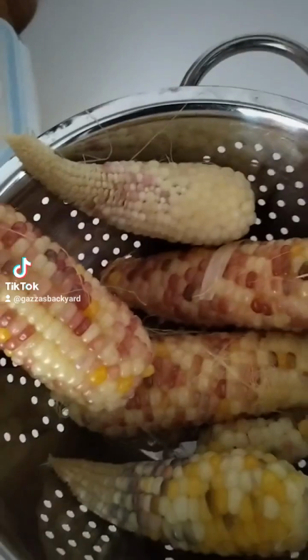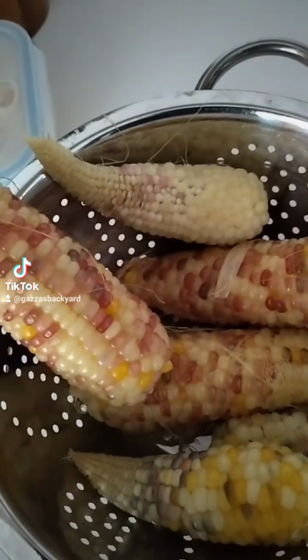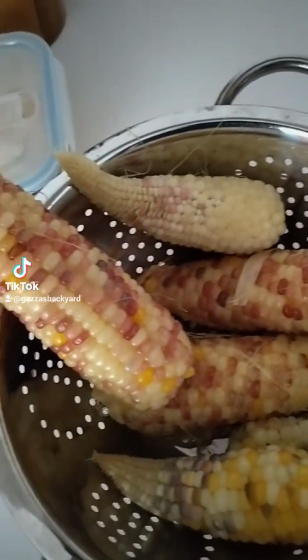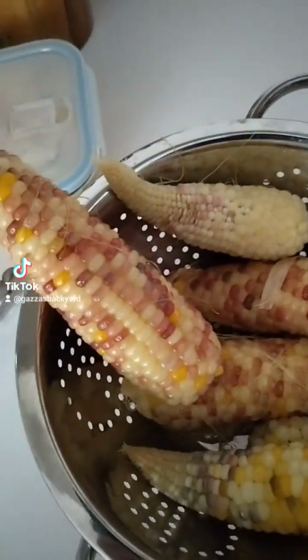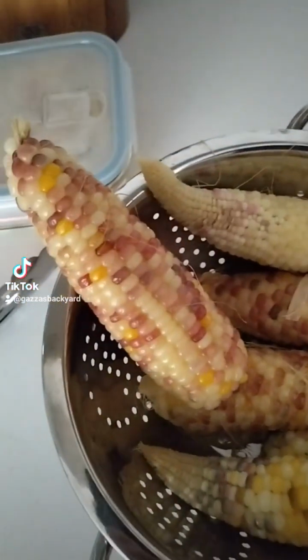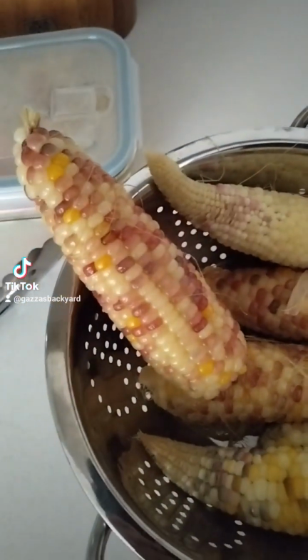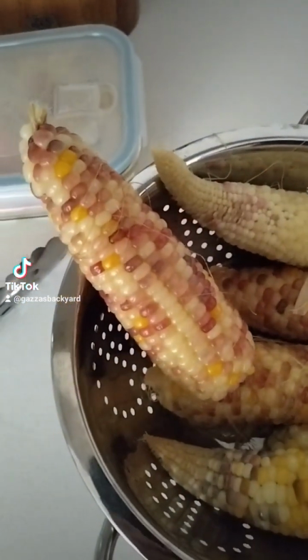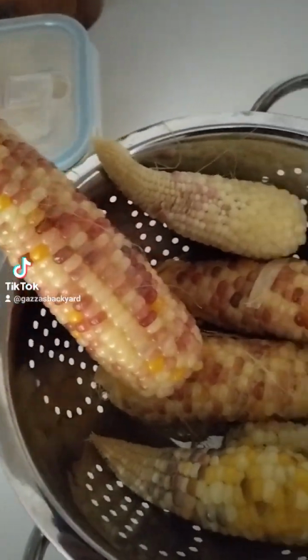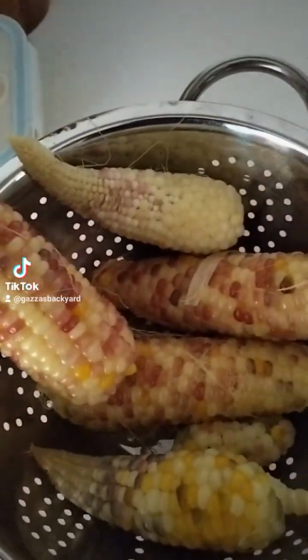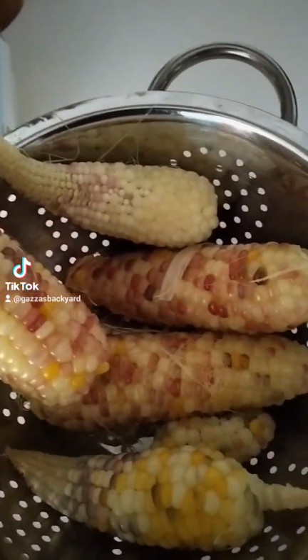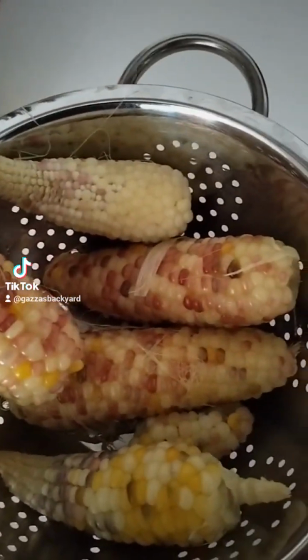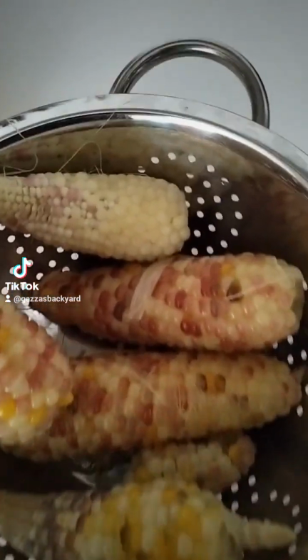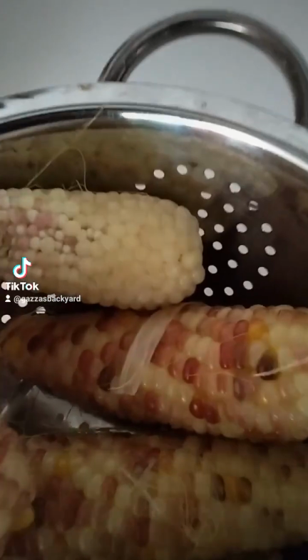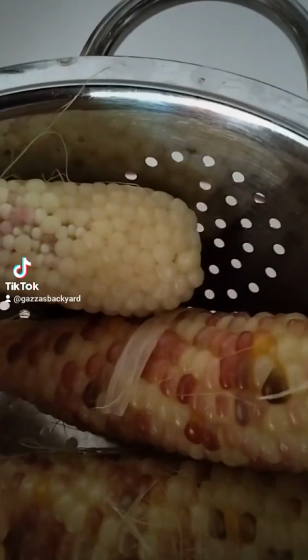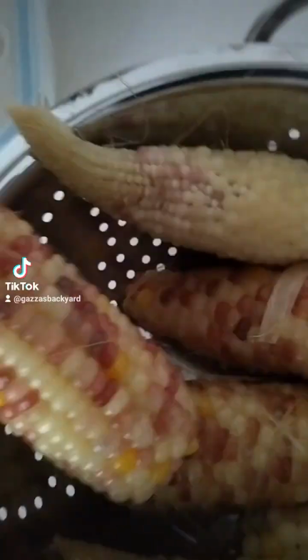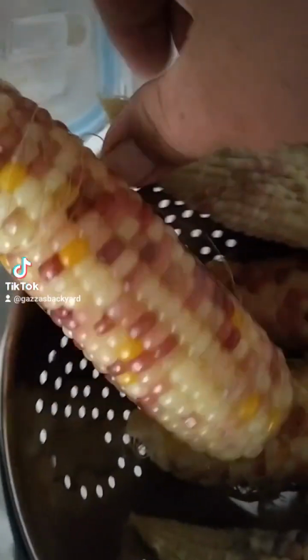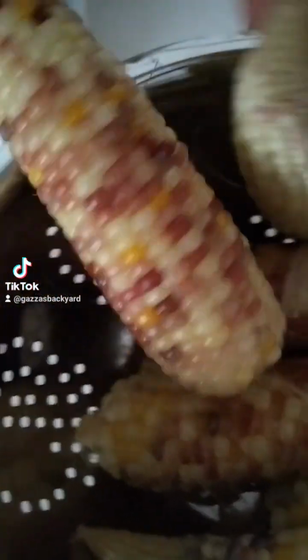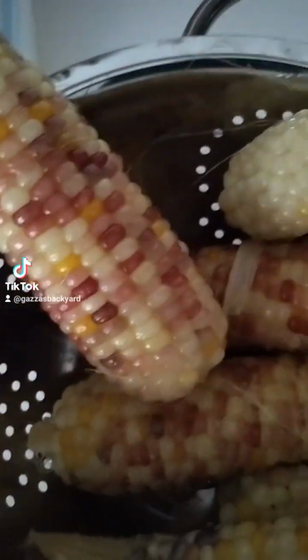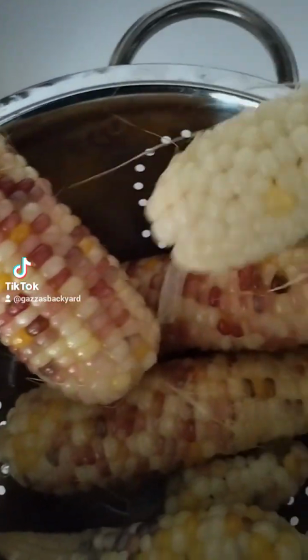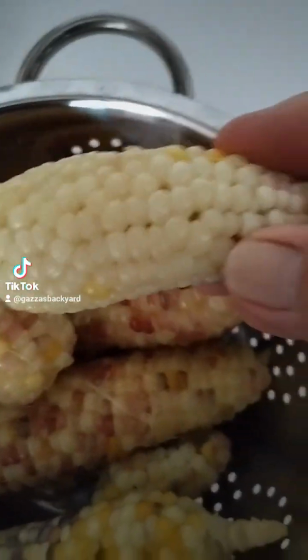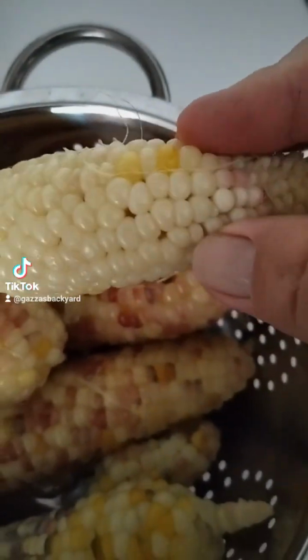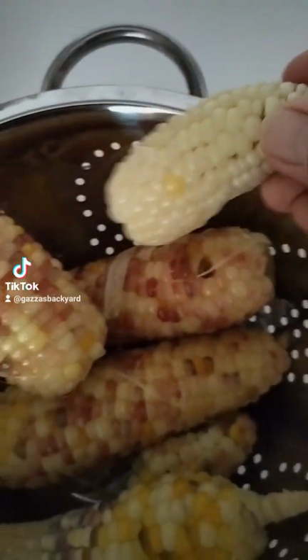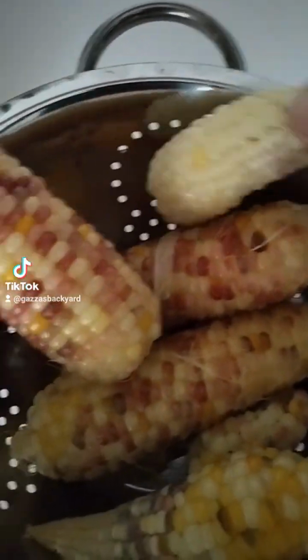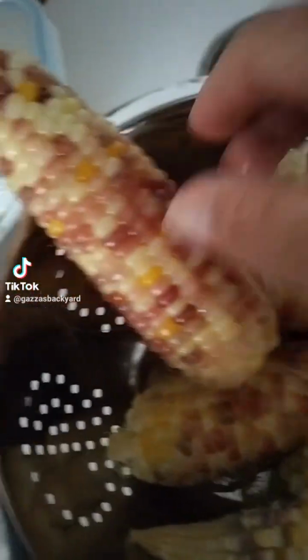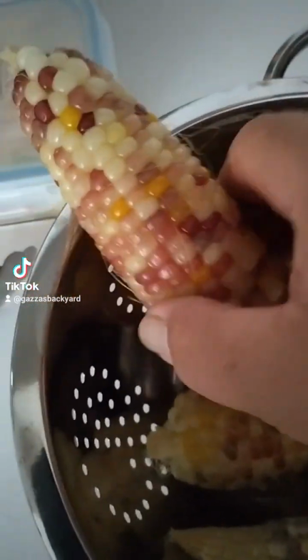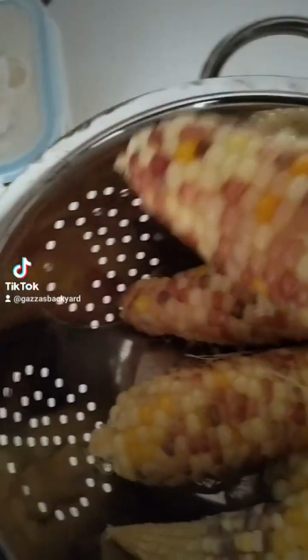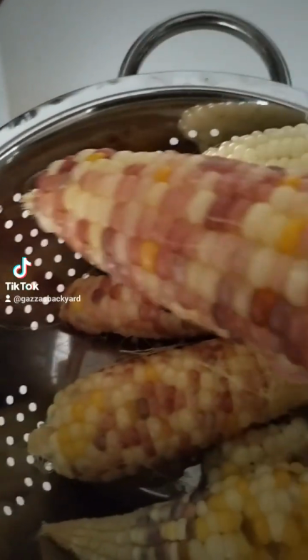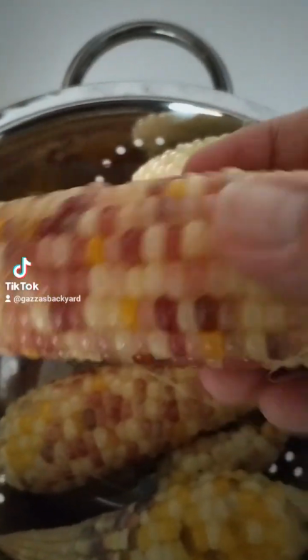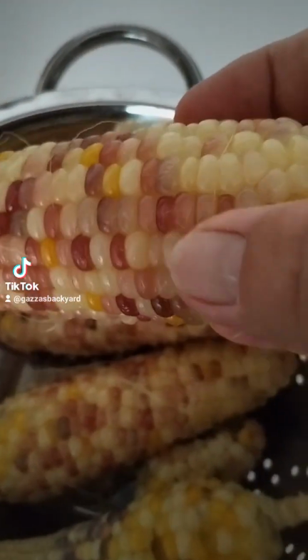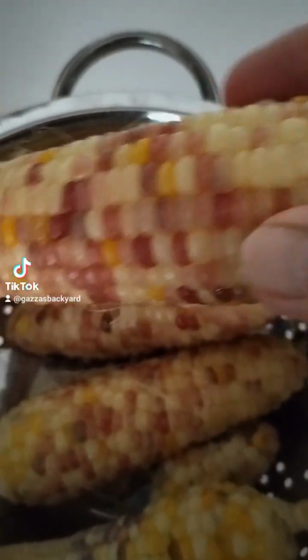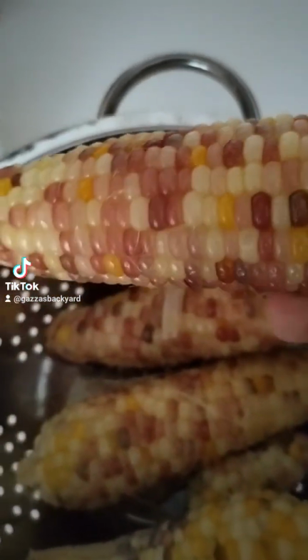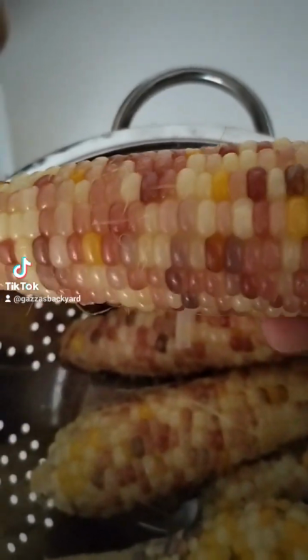Hello everyone. I just wanted to show you my sweet corn, the ones I planted this year. So I have the white one — I've already cooked these — but this is pink and white and yellow, so this is all mixed.